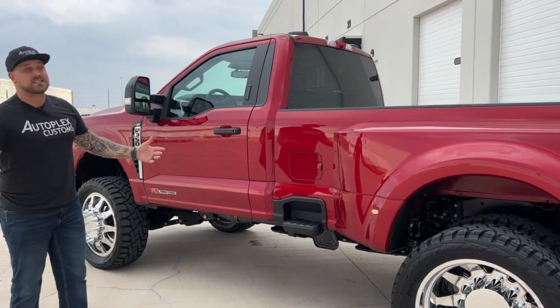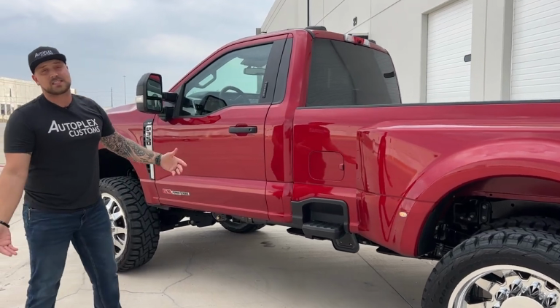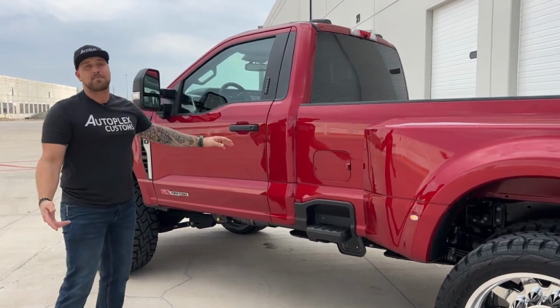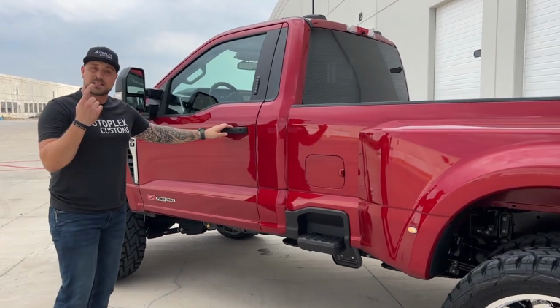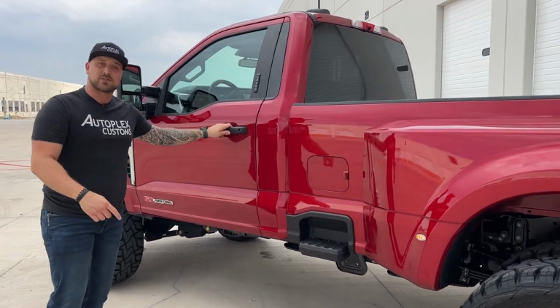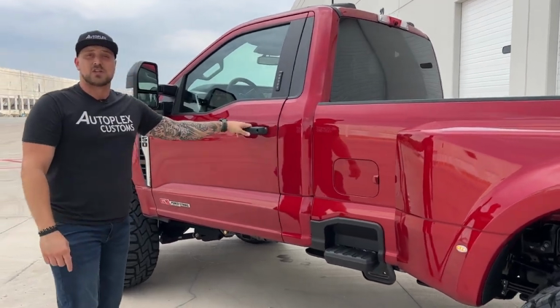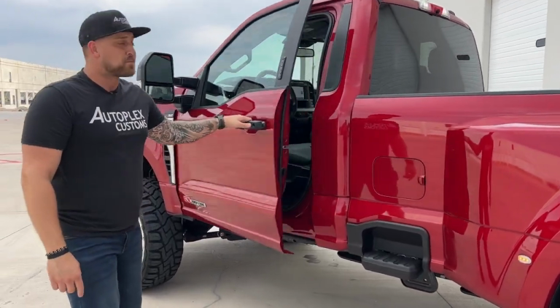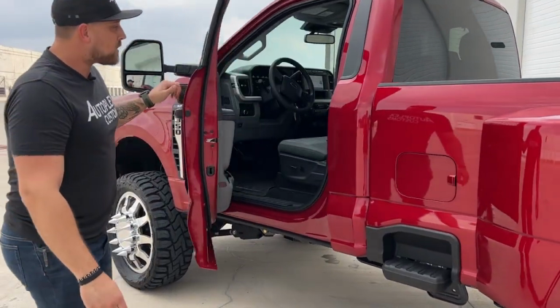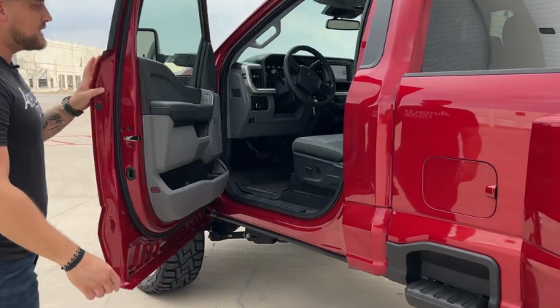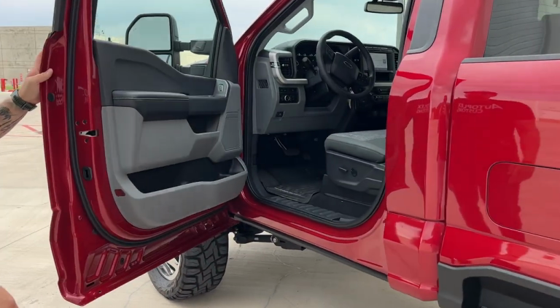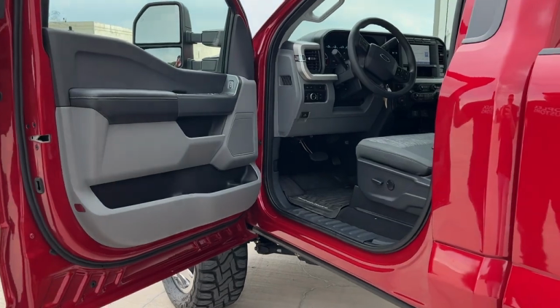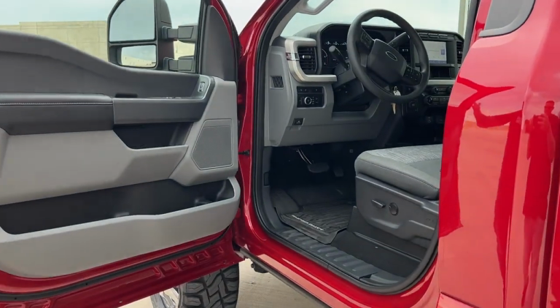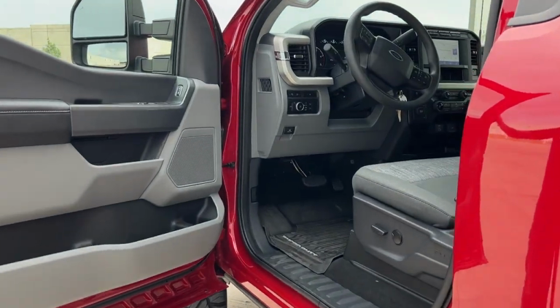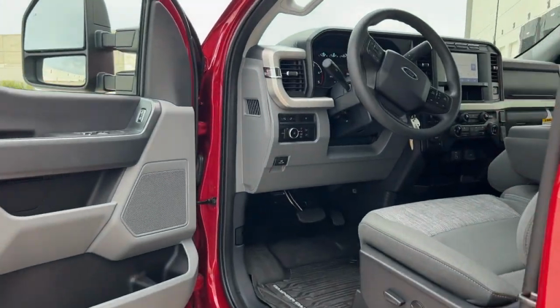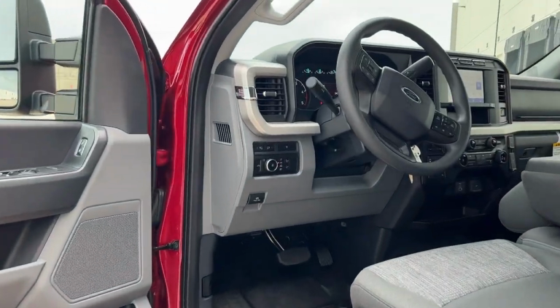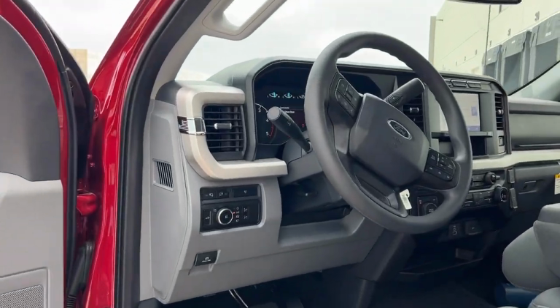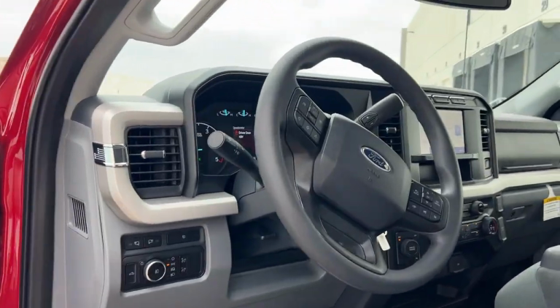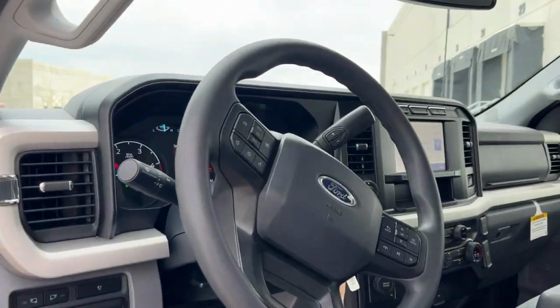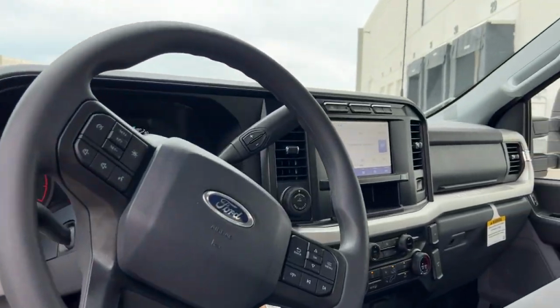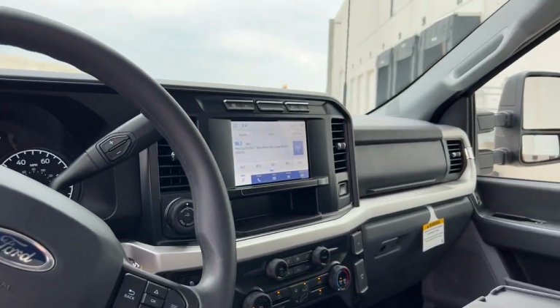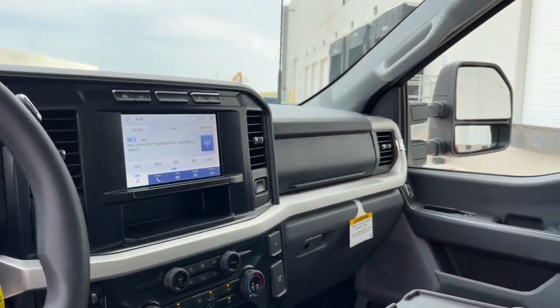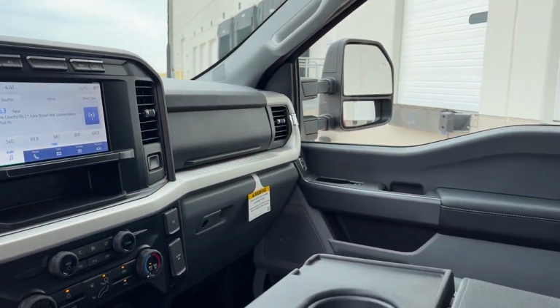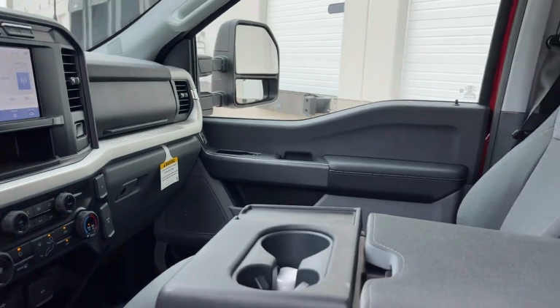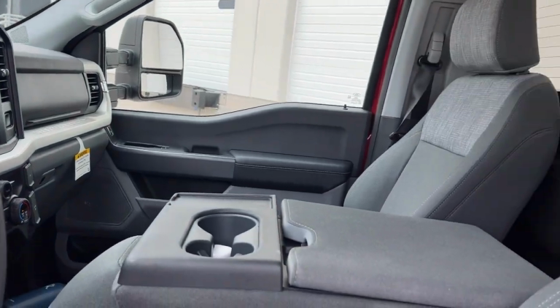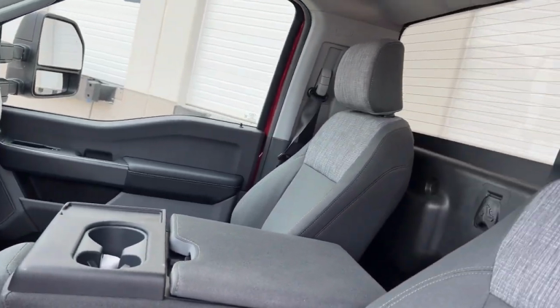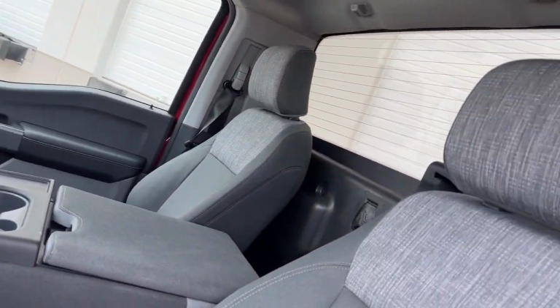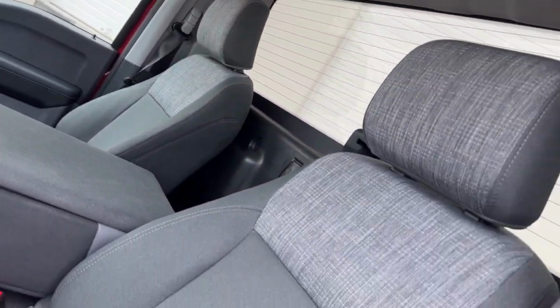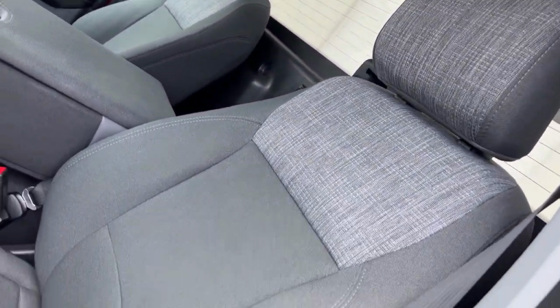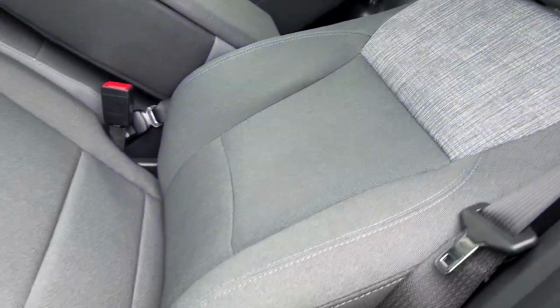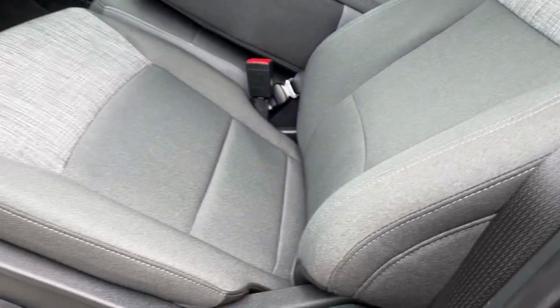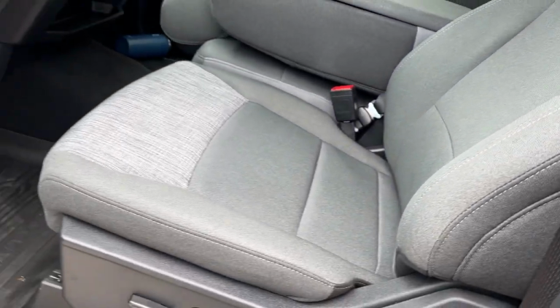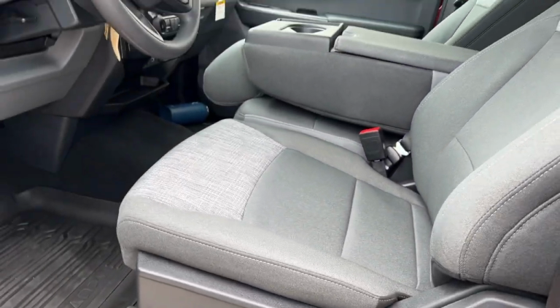This is the single cab XLT, so your interior is more on the basic side, as you would say, but also on the comfortable side. Because these new cloth seats that Ford went with are absolutely awesome to ride in — very, very comfortable.